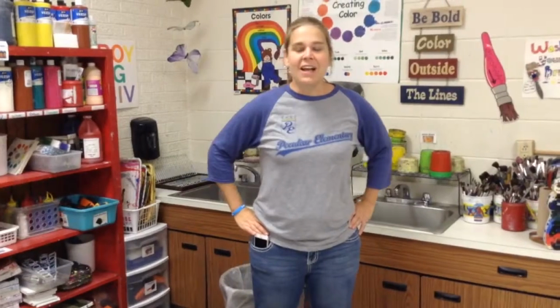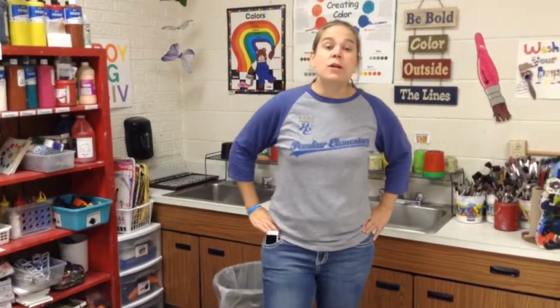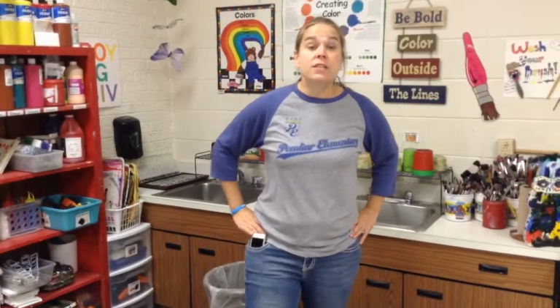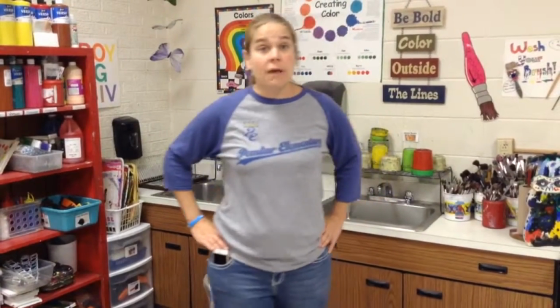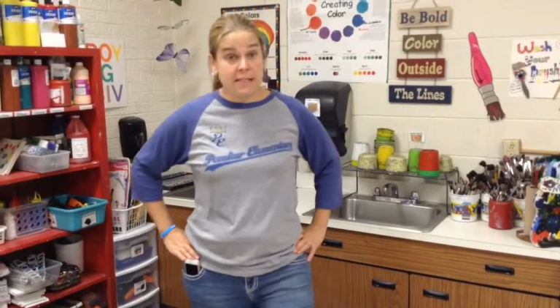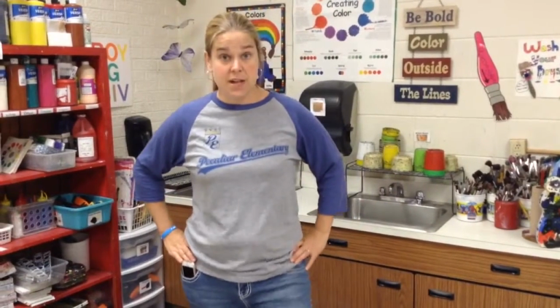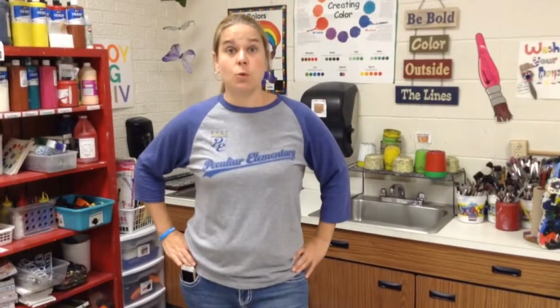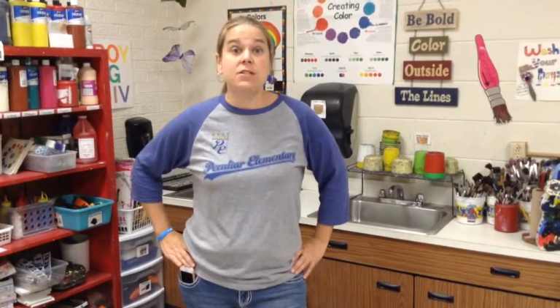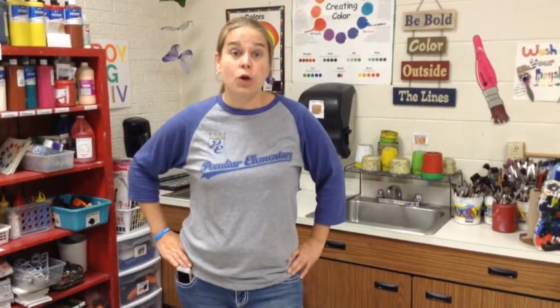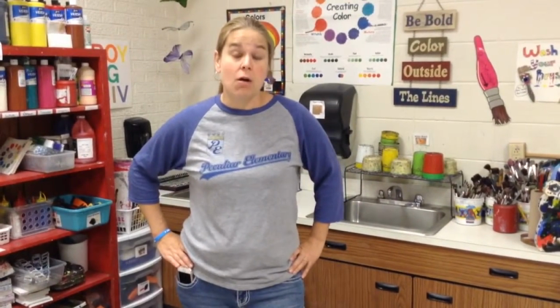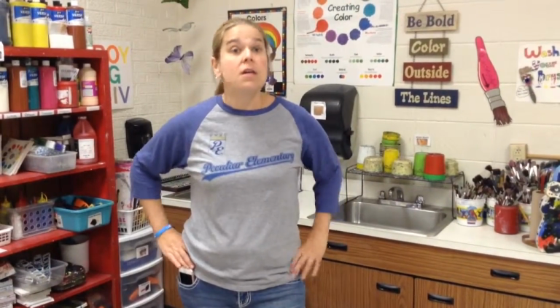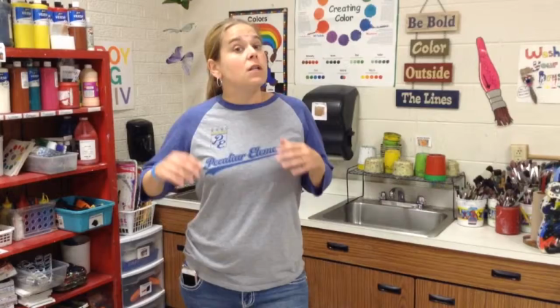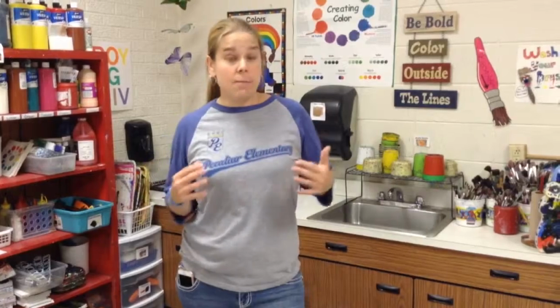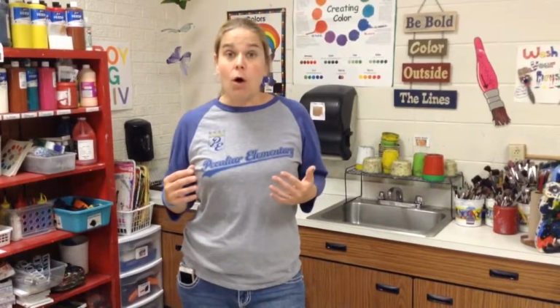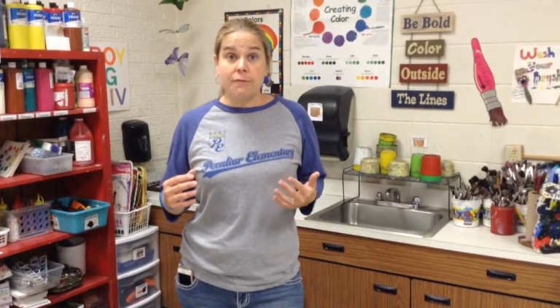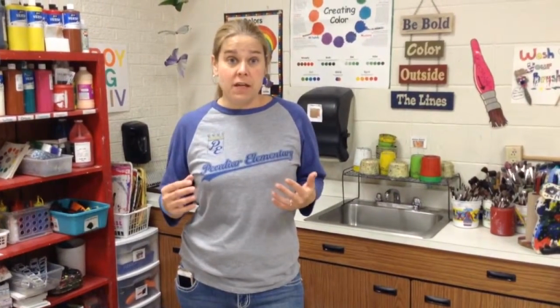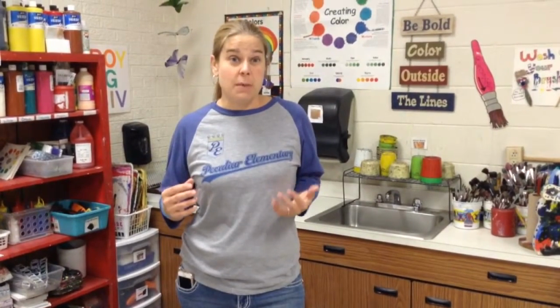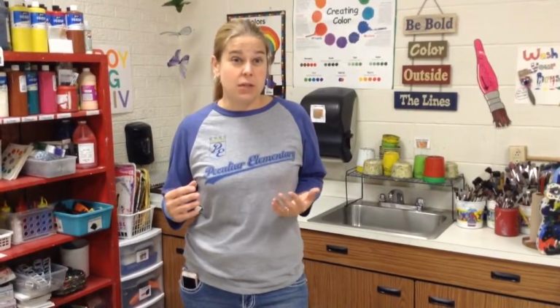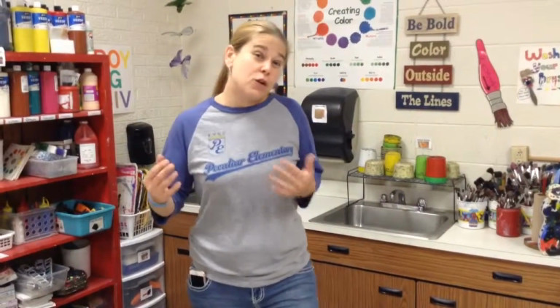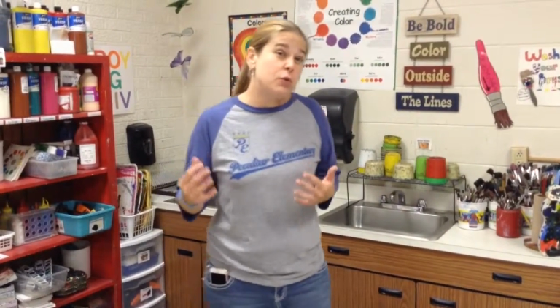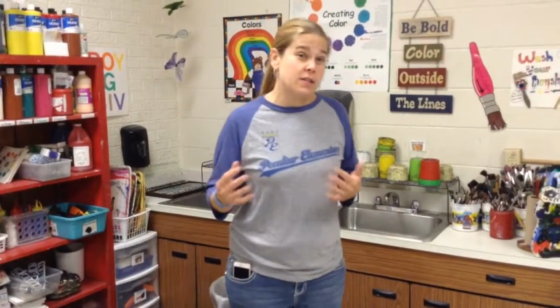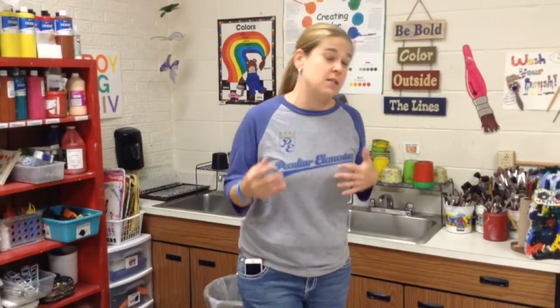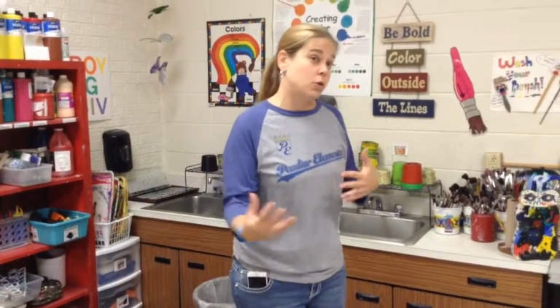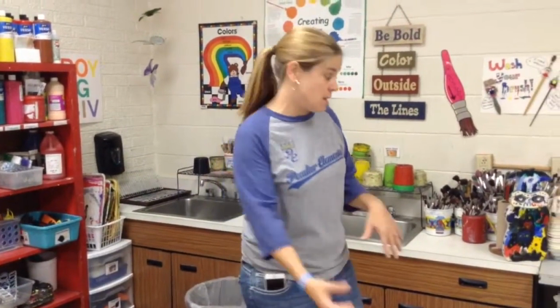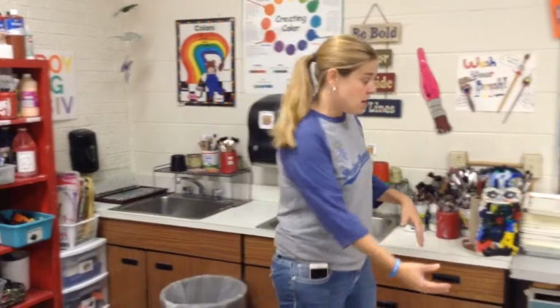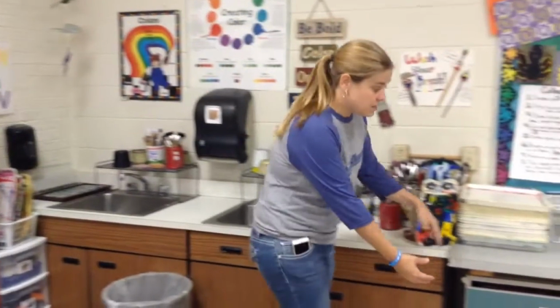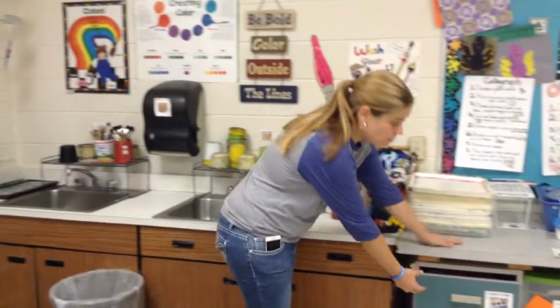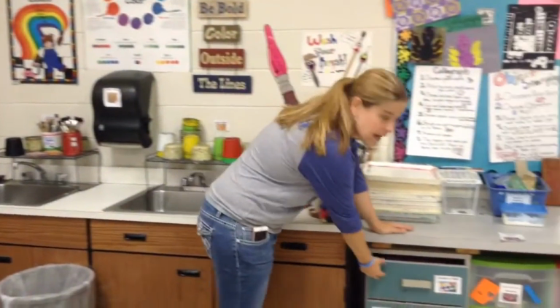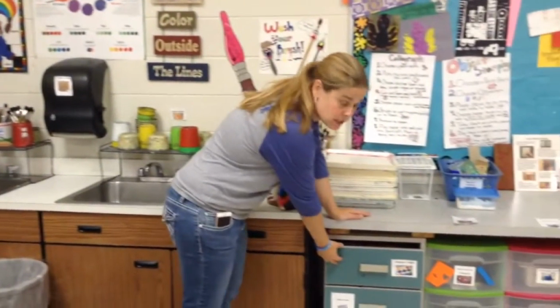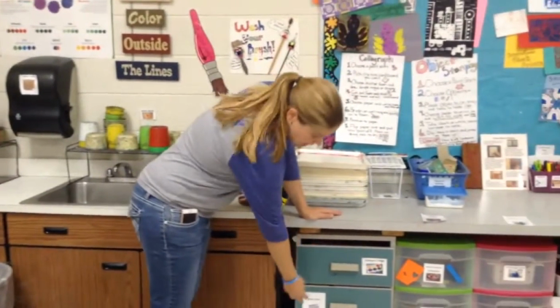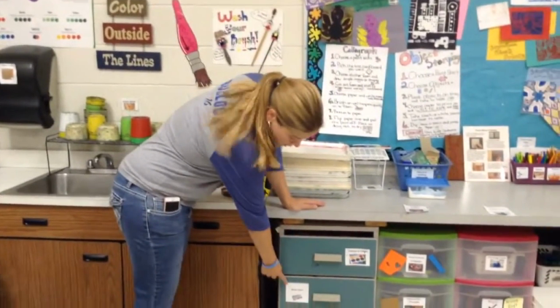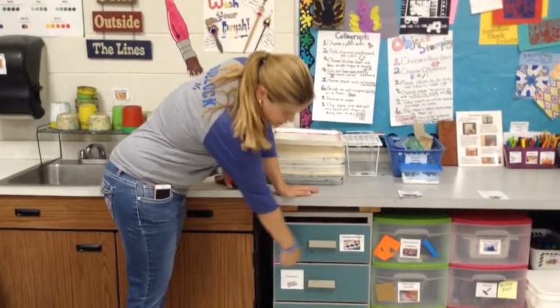Hi guys, we are going to talk about the paint center today. We're going to start learning about all the different things in the paint center. The first two kinds of paints we're going to learn about today are tempera cakes and watercolors.